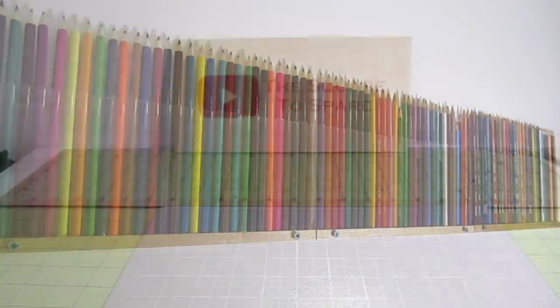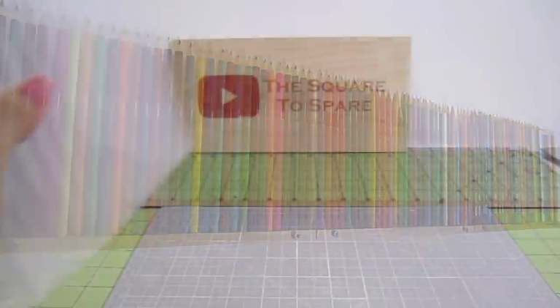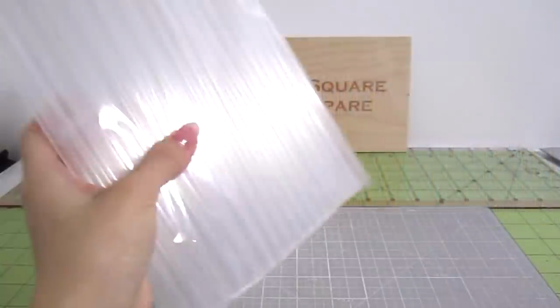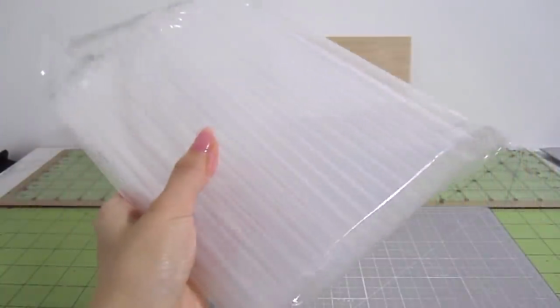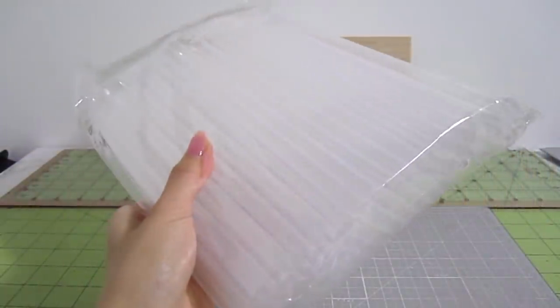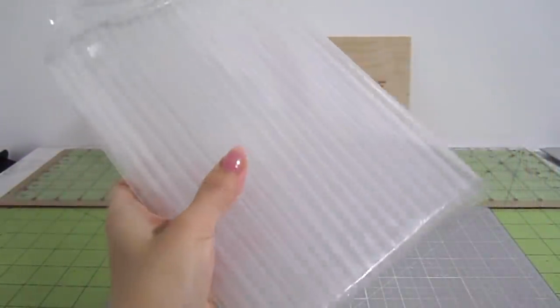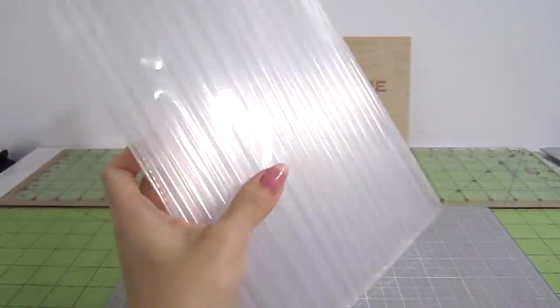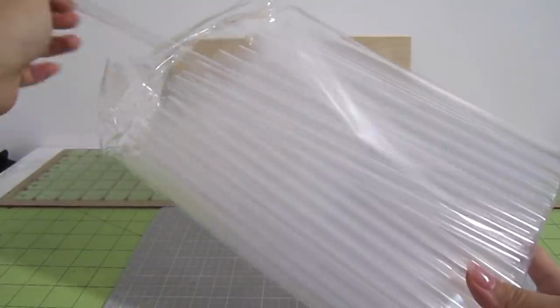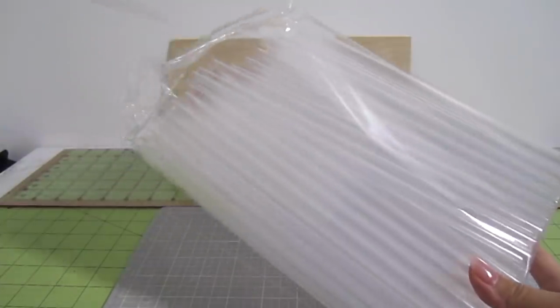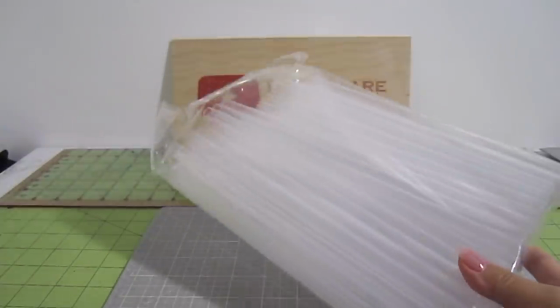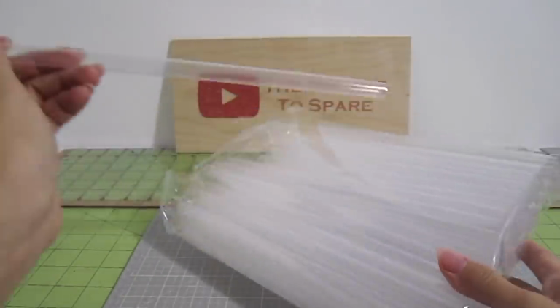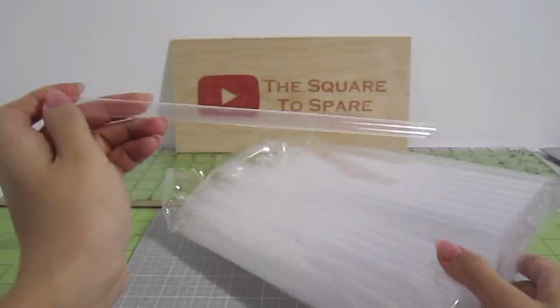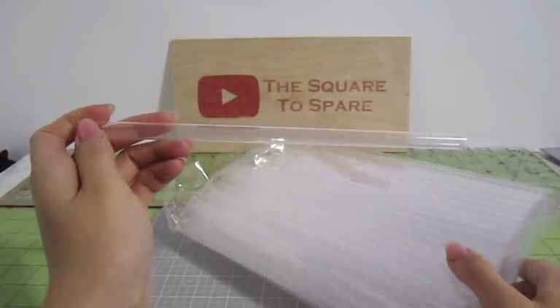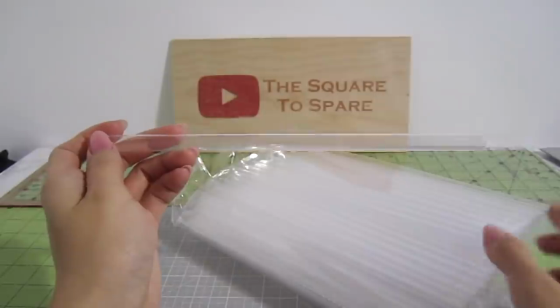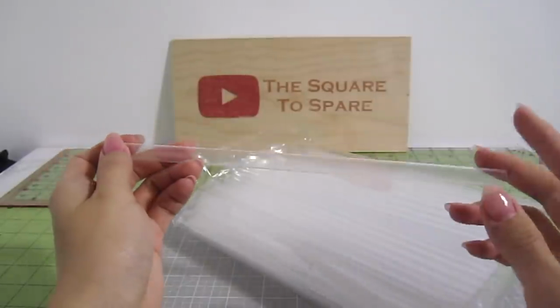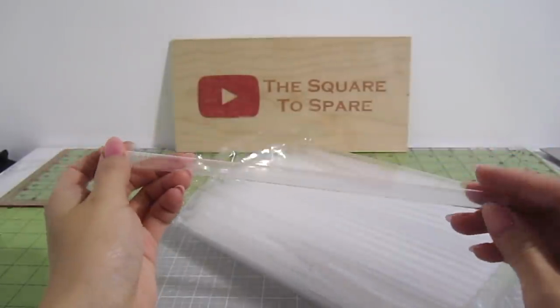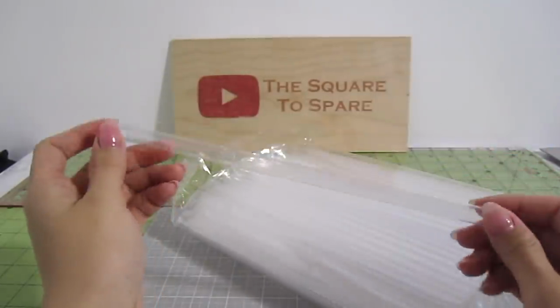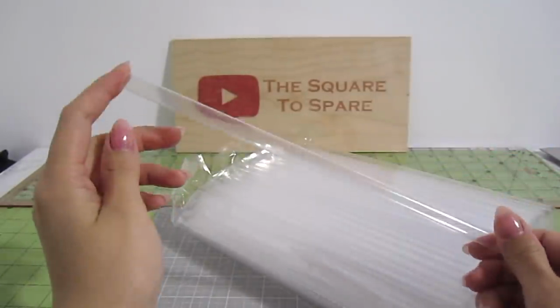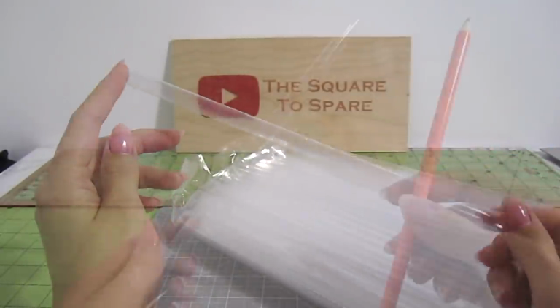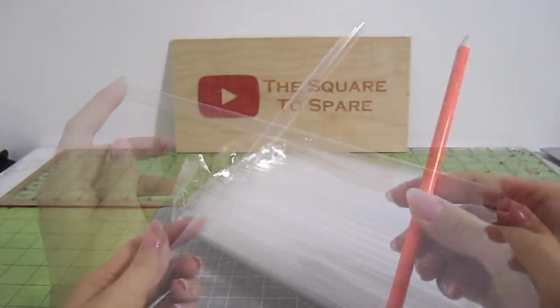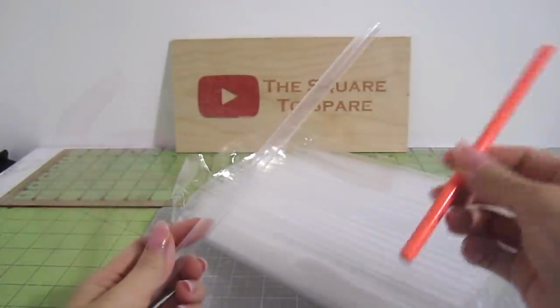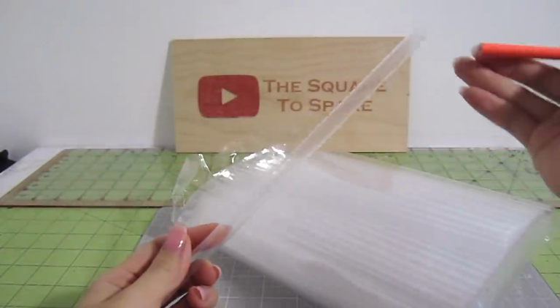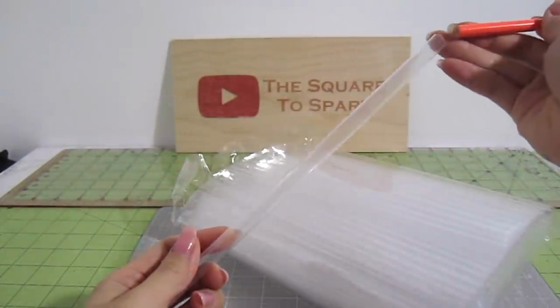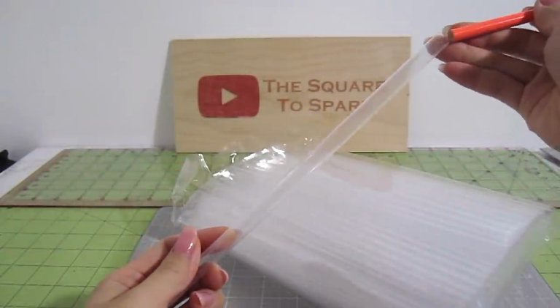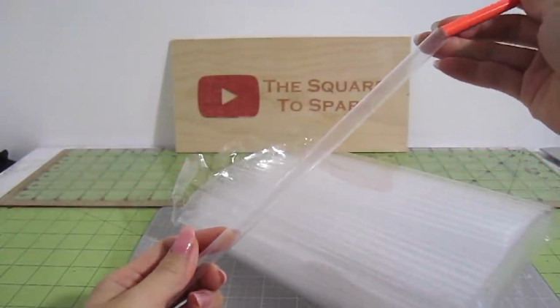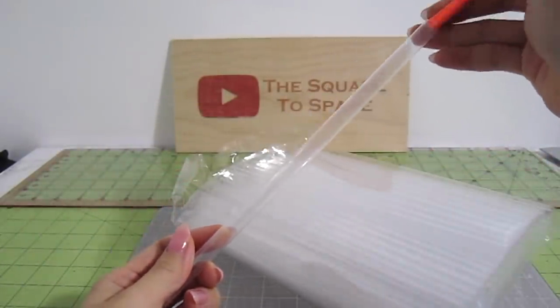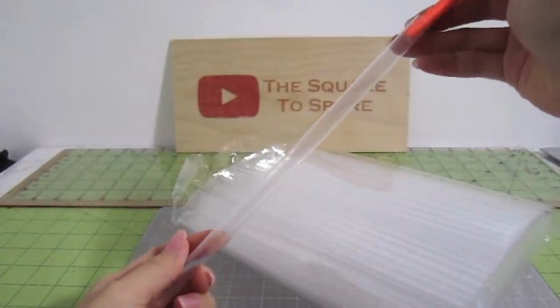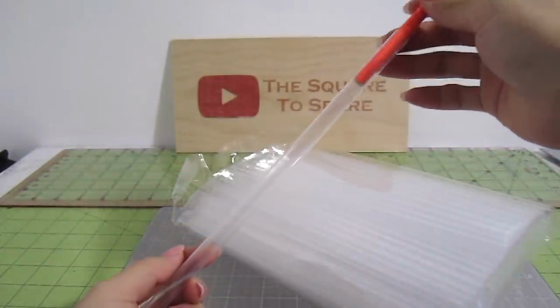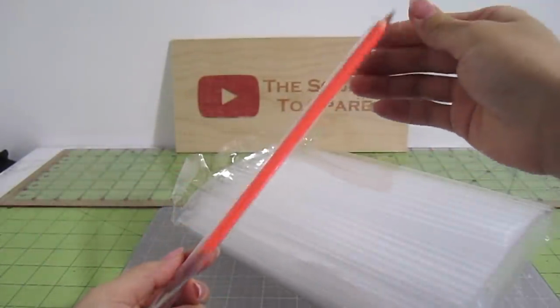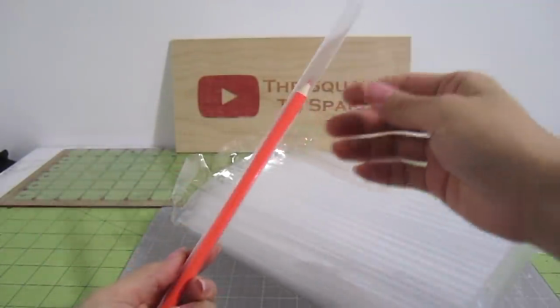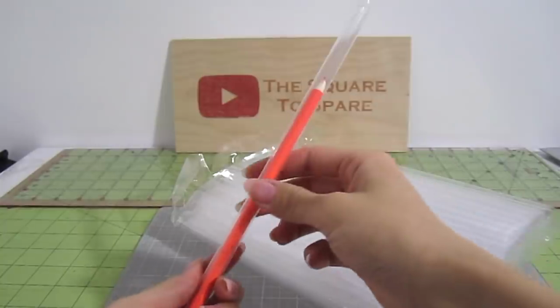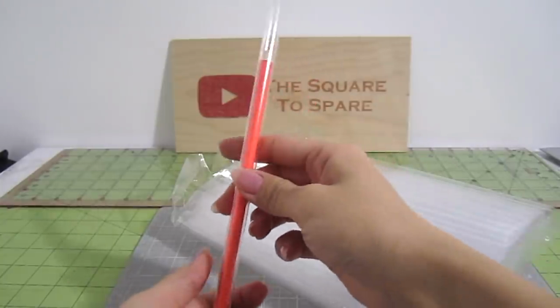The first thing I need is some wide clear straws. These are smoothie straws and I have them linked in the info box below. They're 3/8 of an inch and the perfect diameter to hold a standard color pencil.